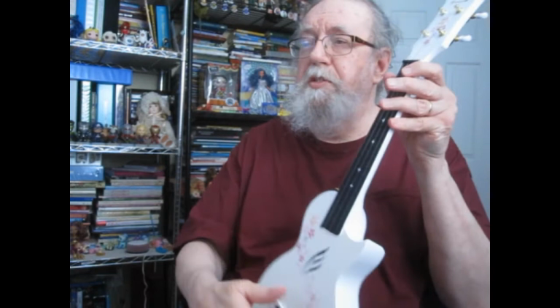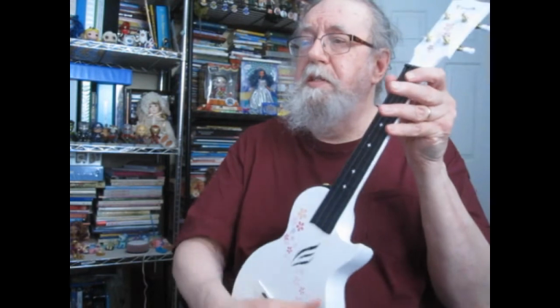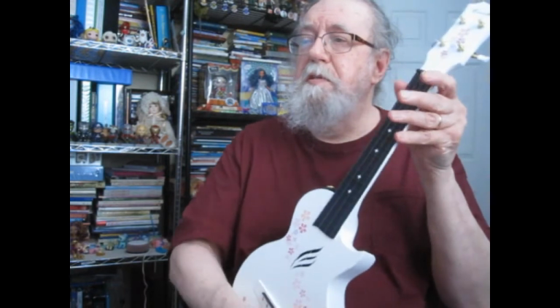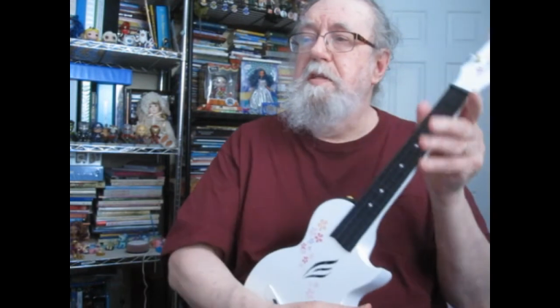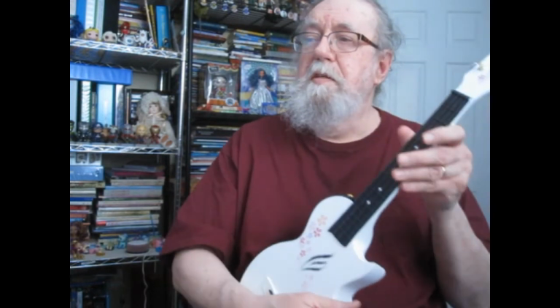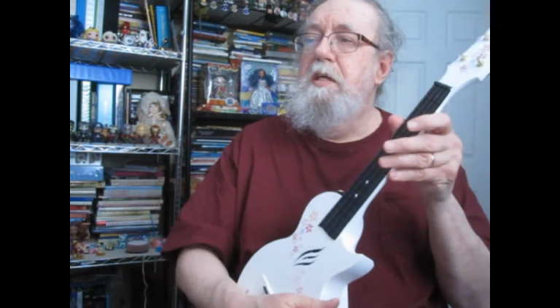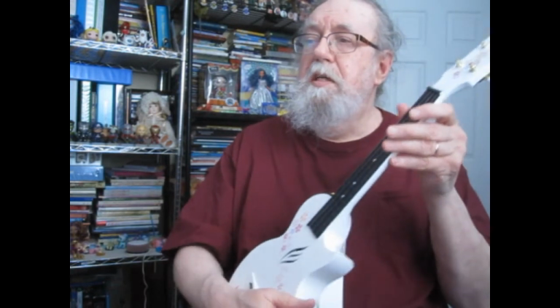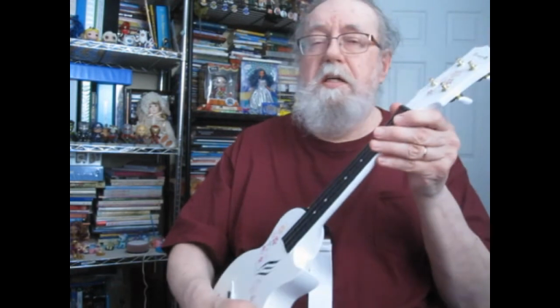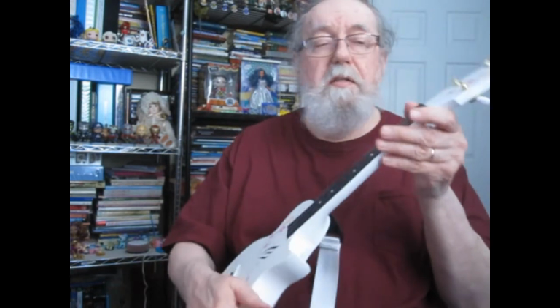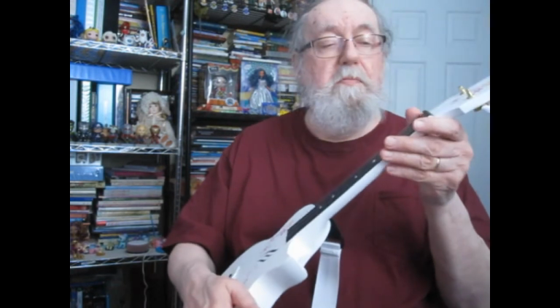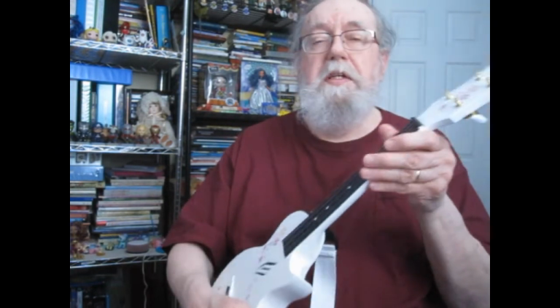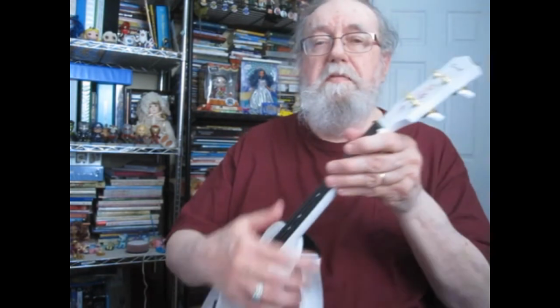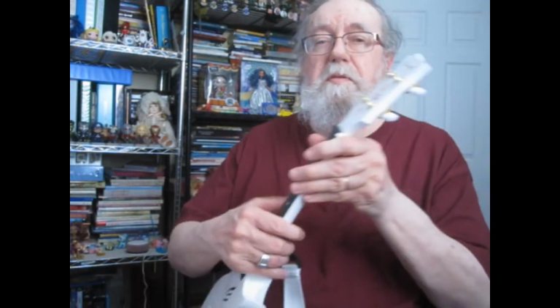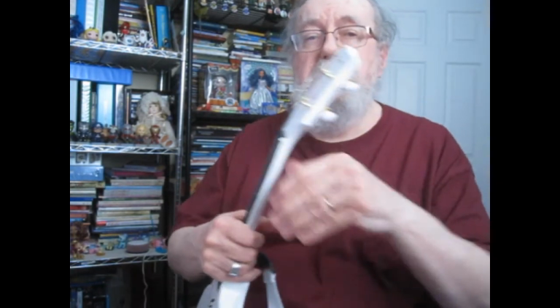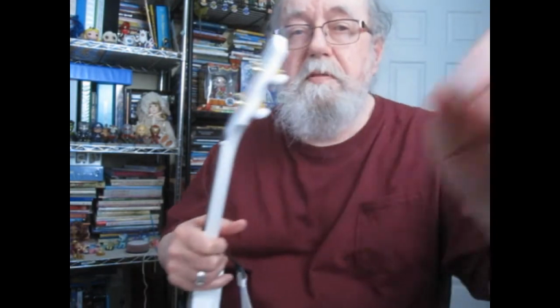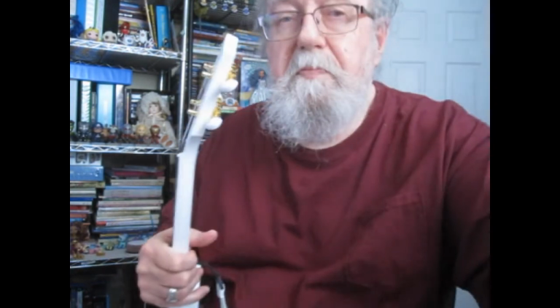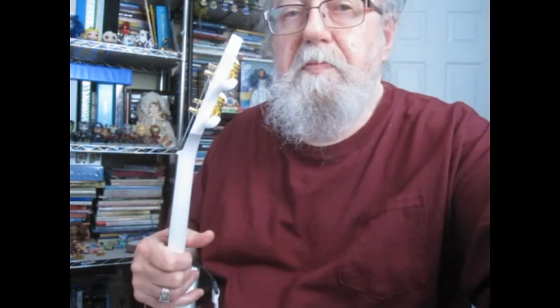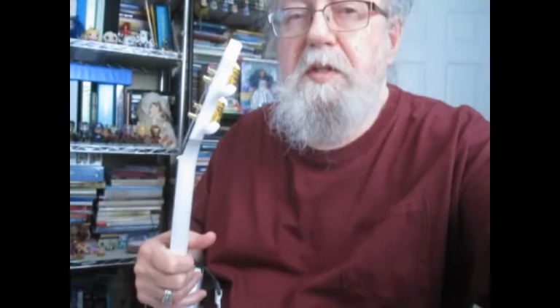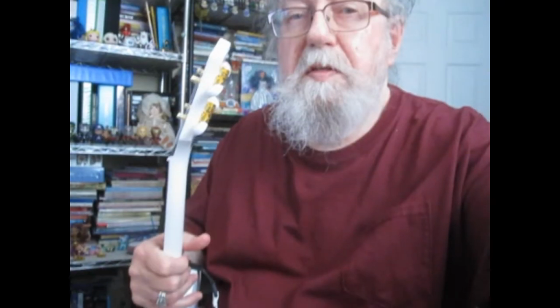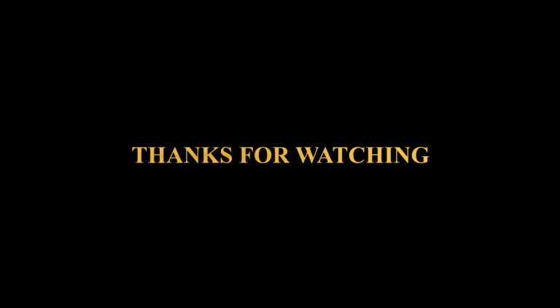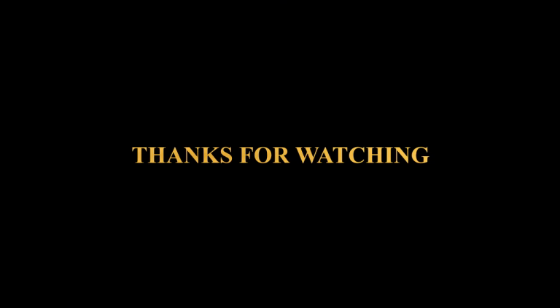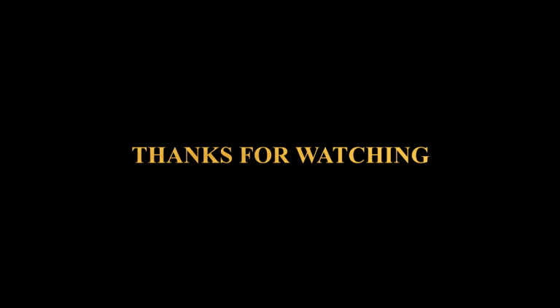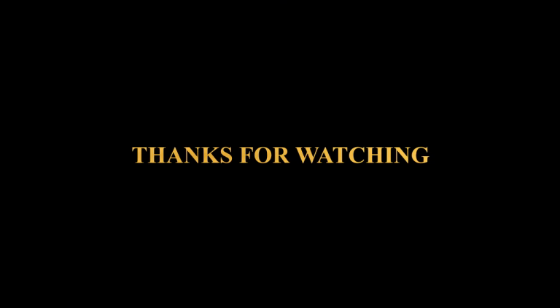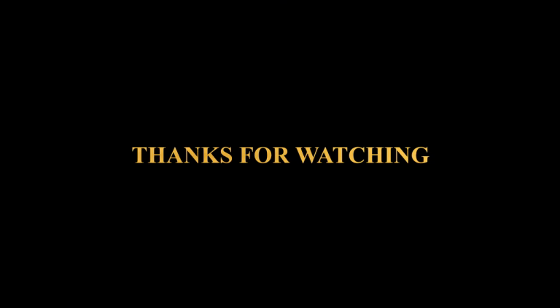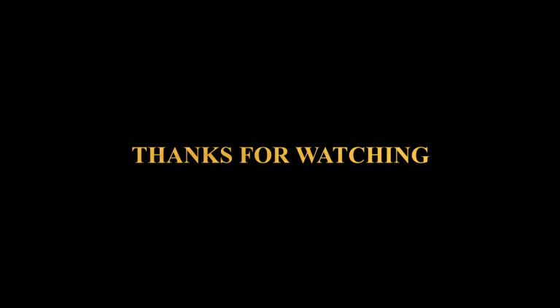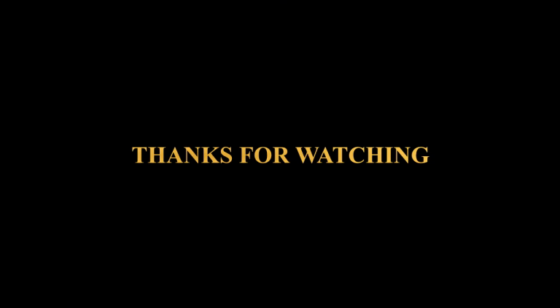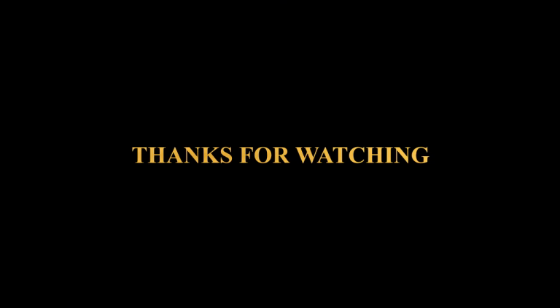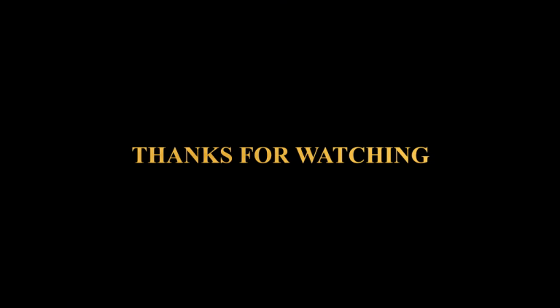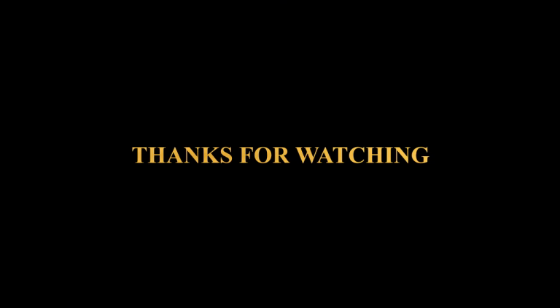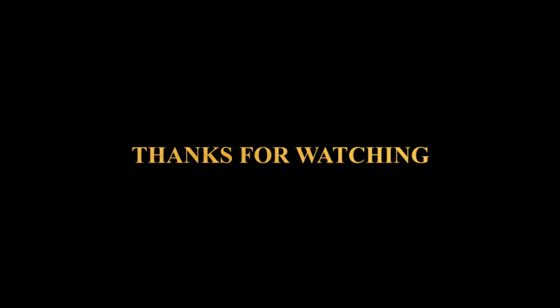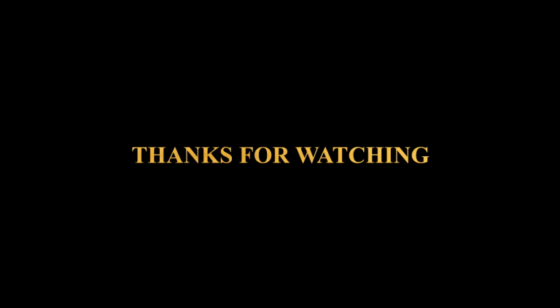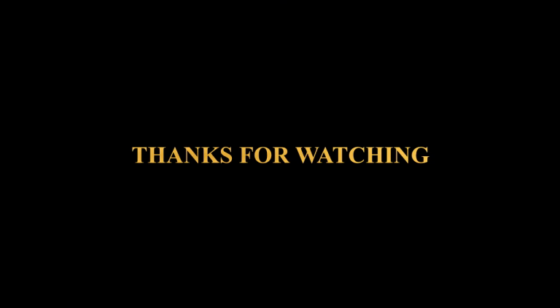Again, highly recommend this one. I'm enjoying it and thank you for listening.